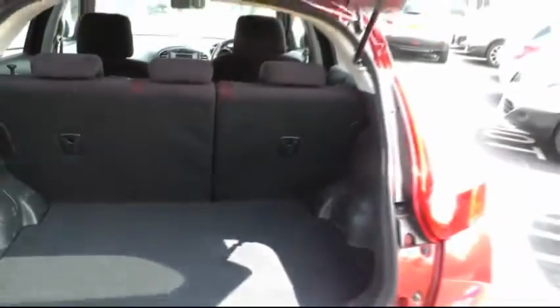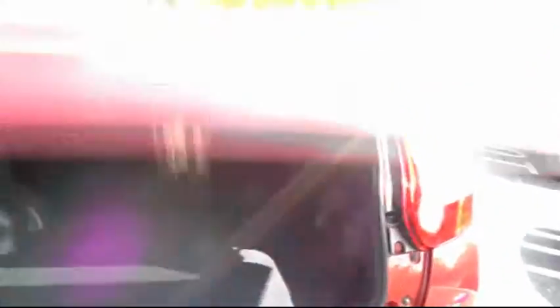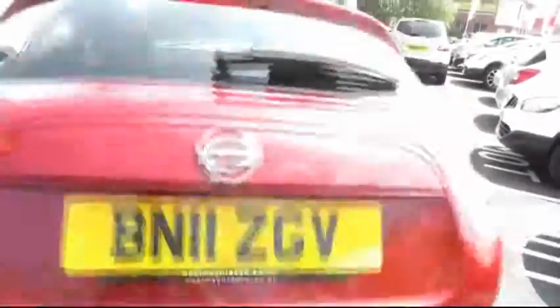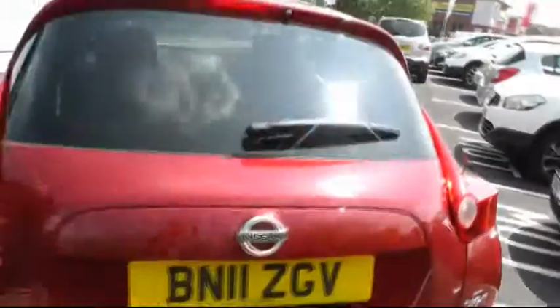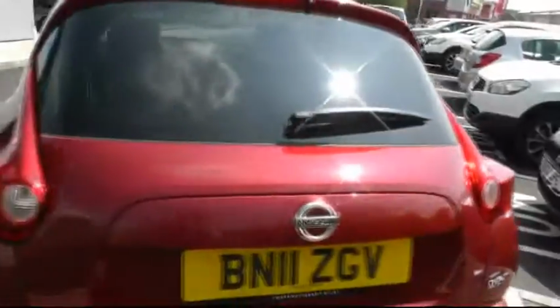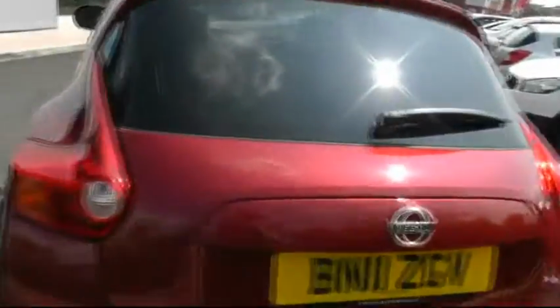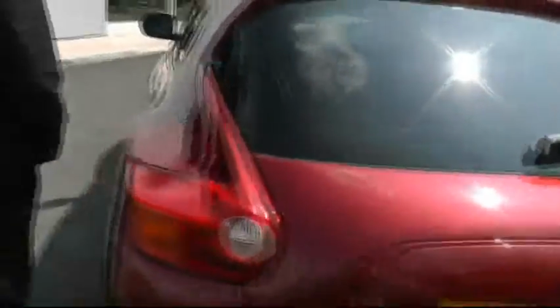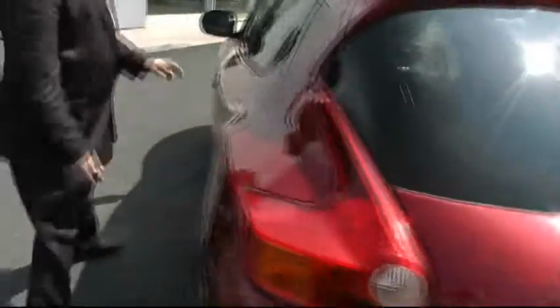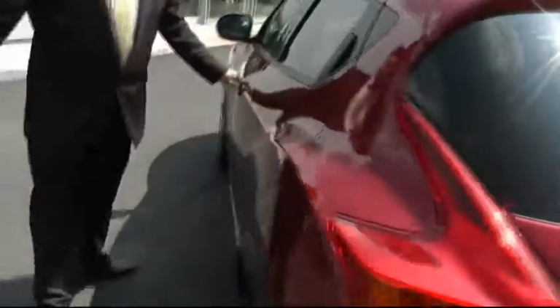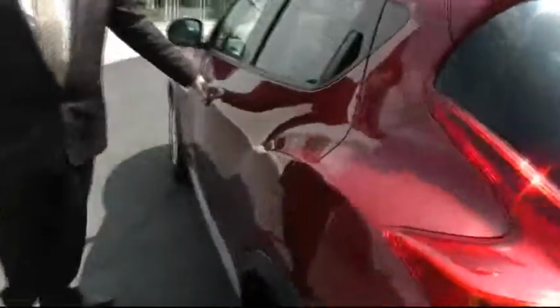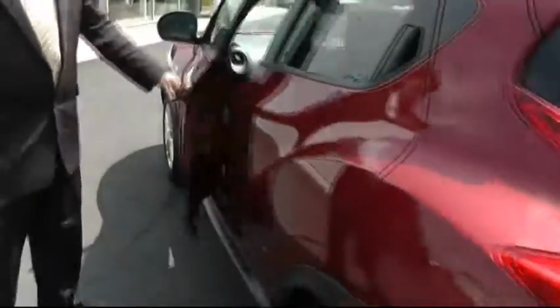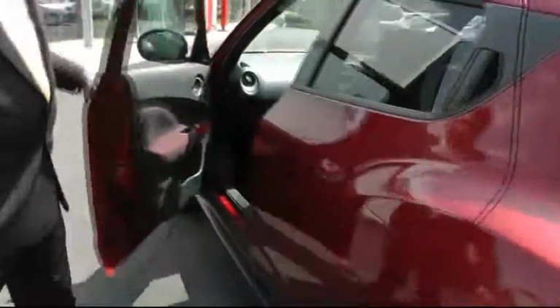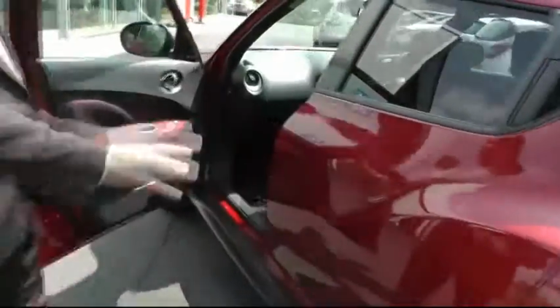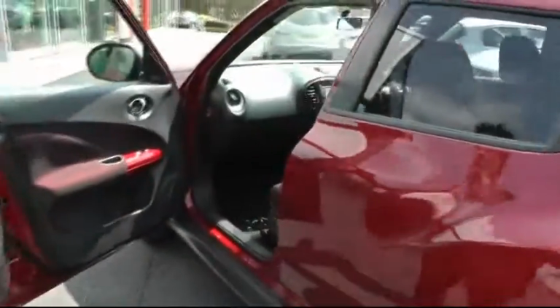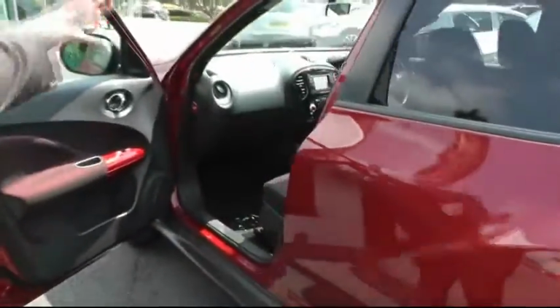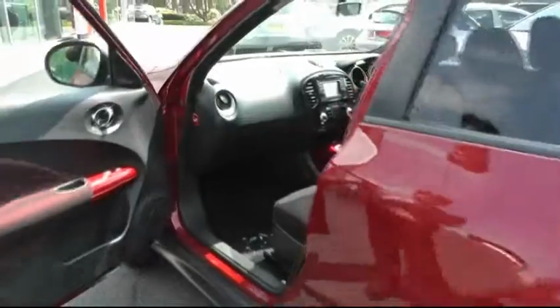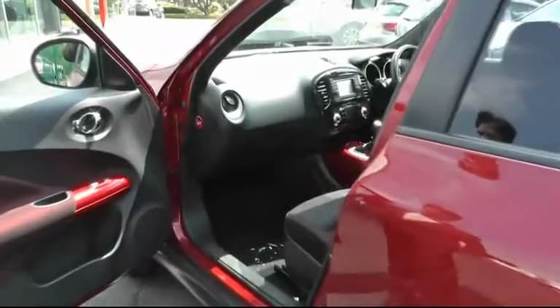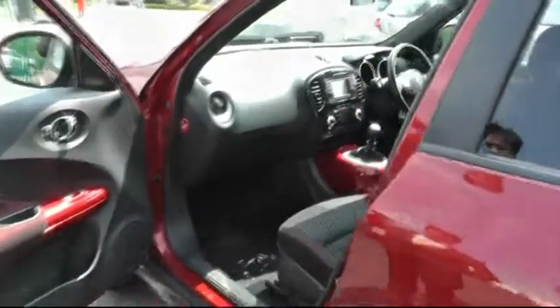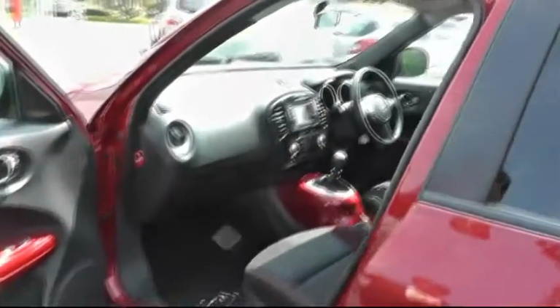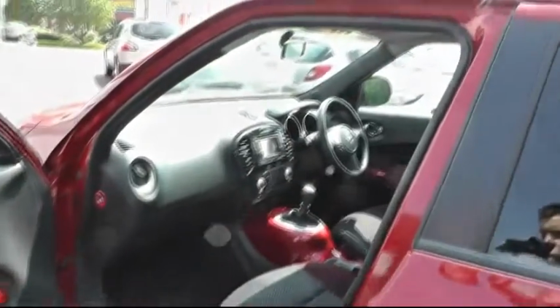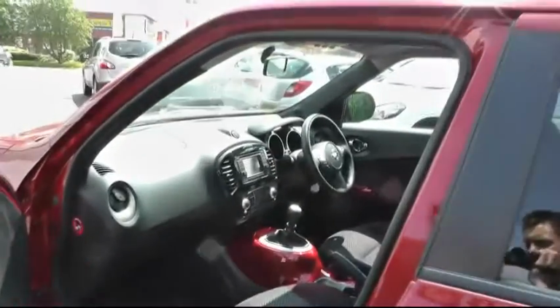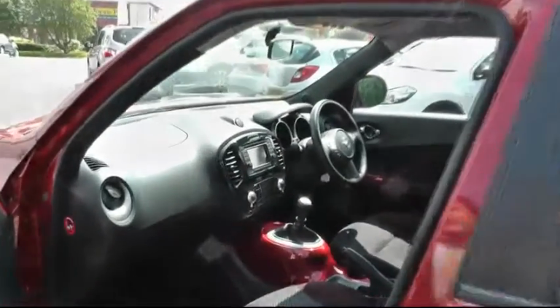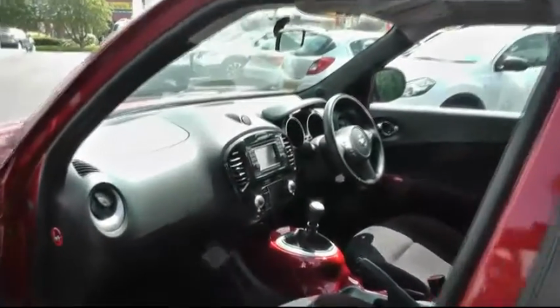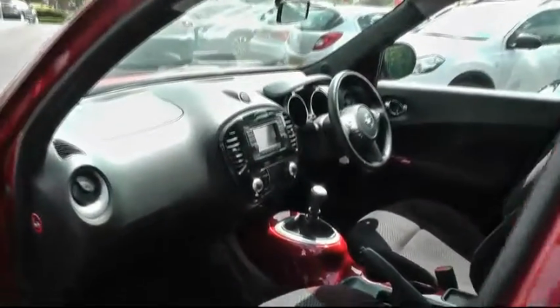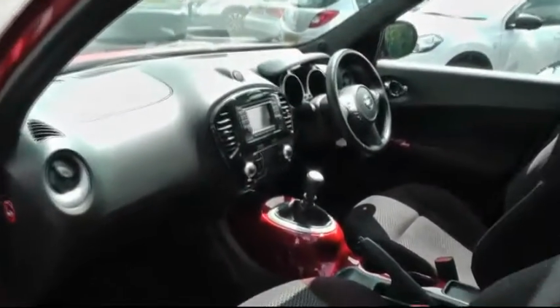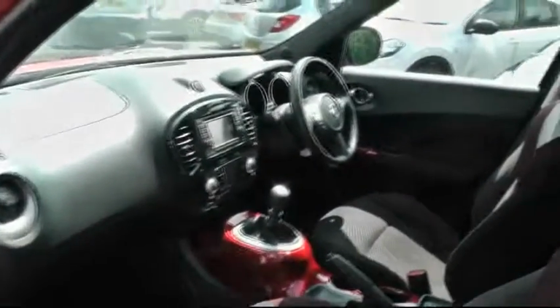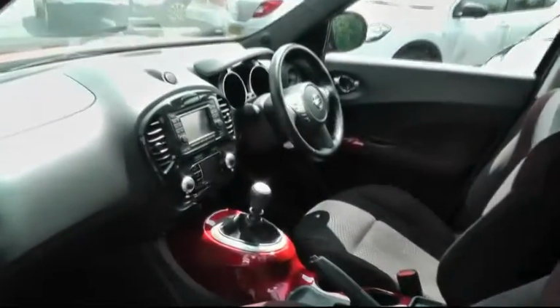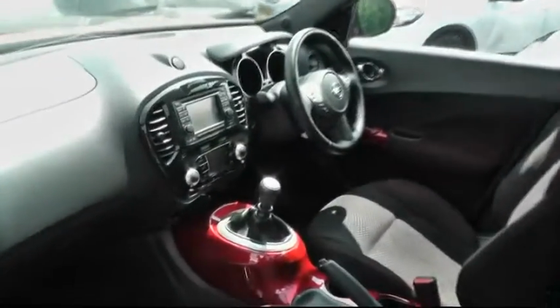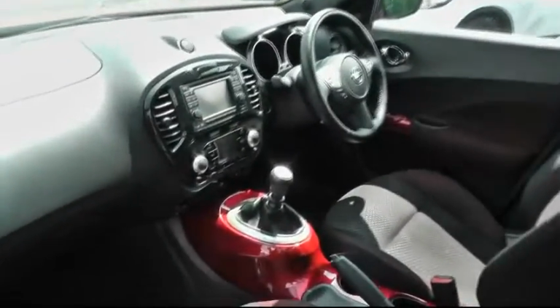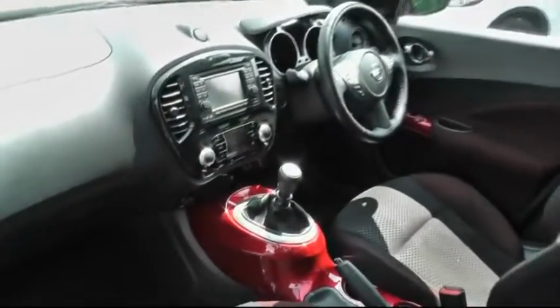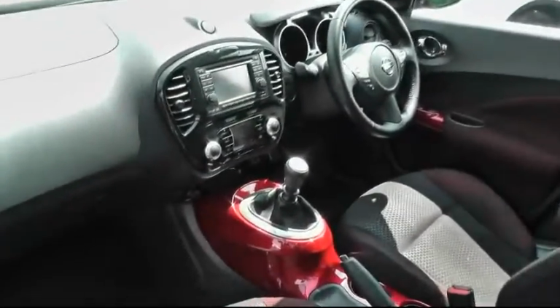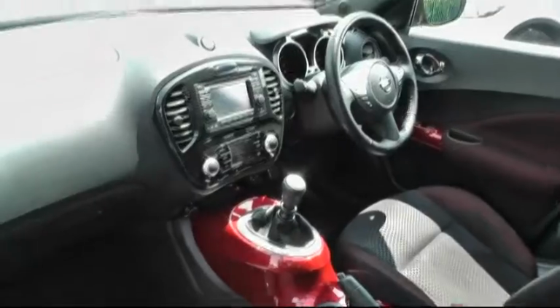Now moving around to the passenger door, we get an opportunity to see the easy access that the passenger door has. This car is also furnished with all-round airbags.